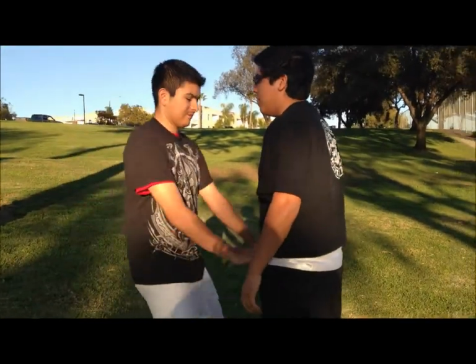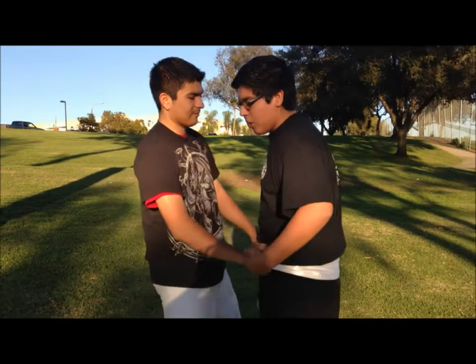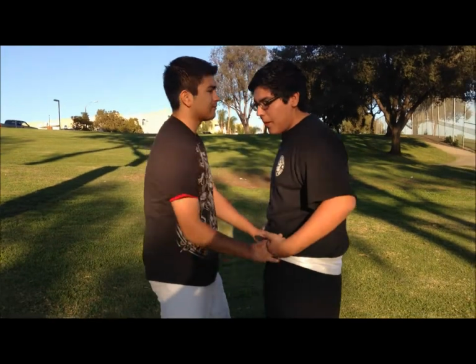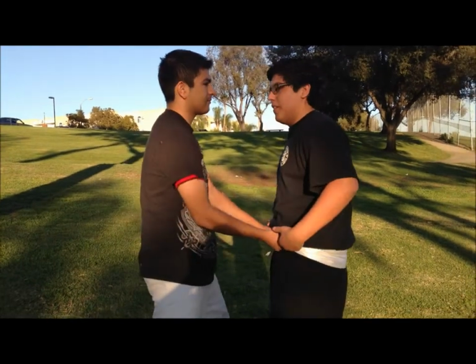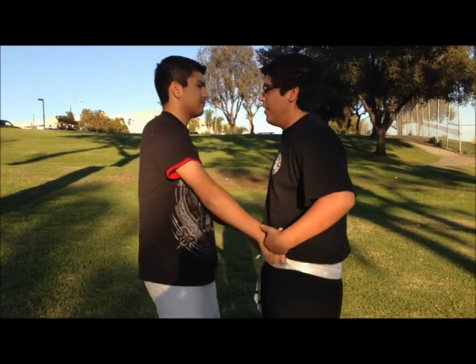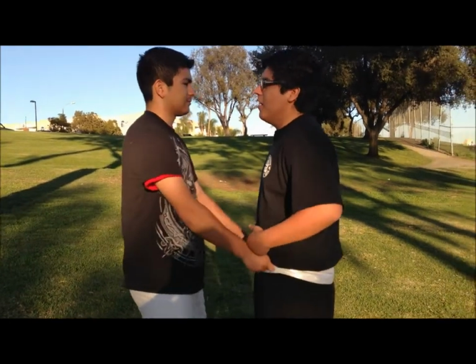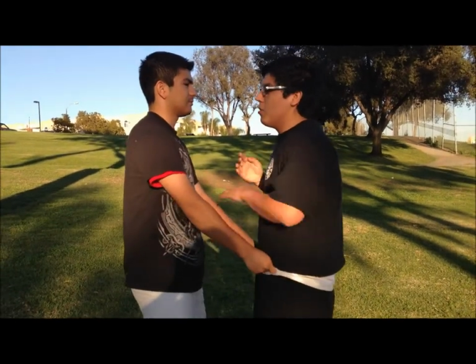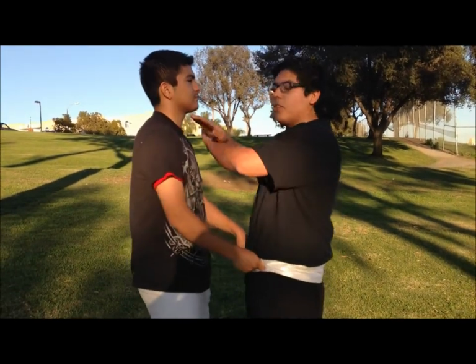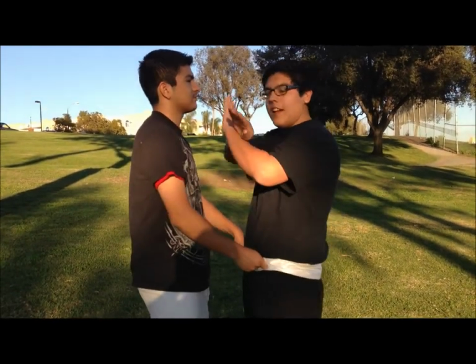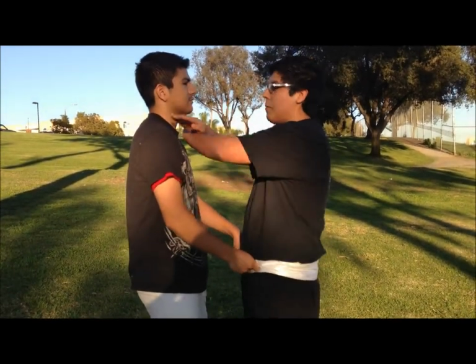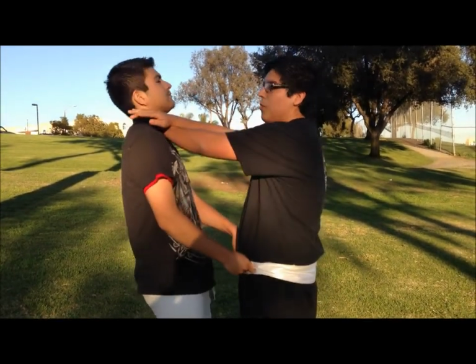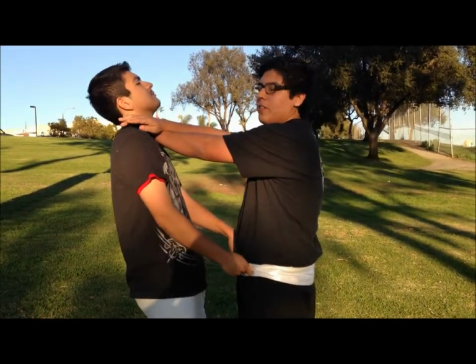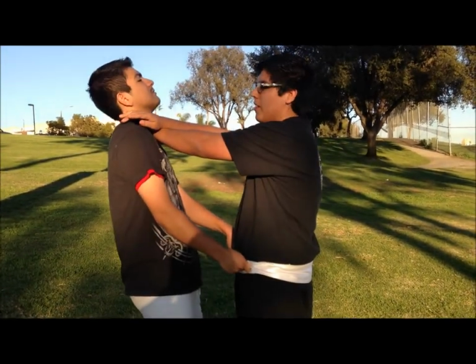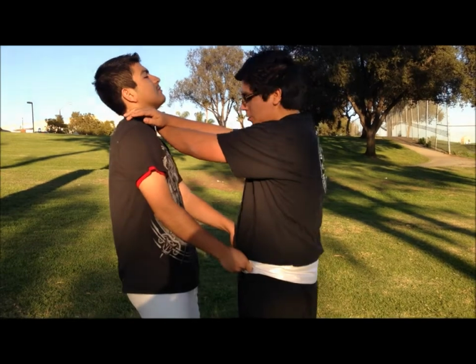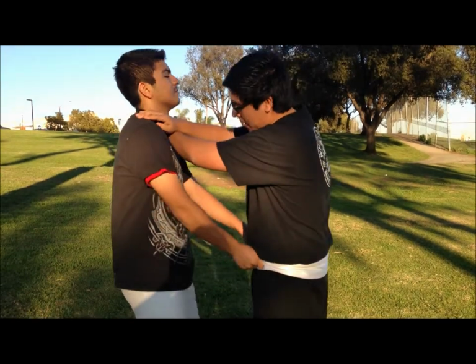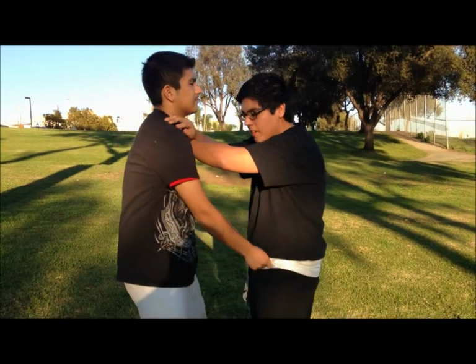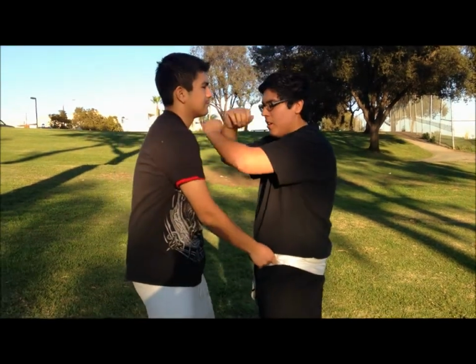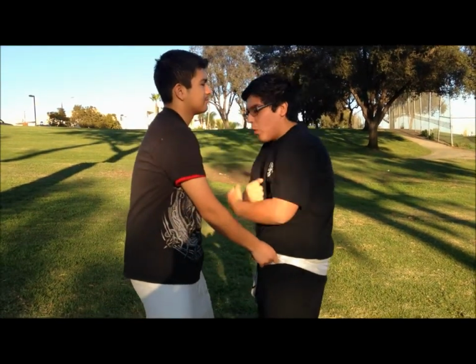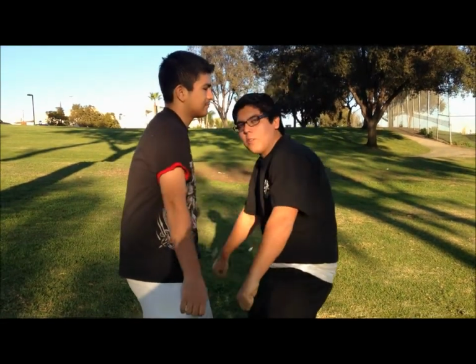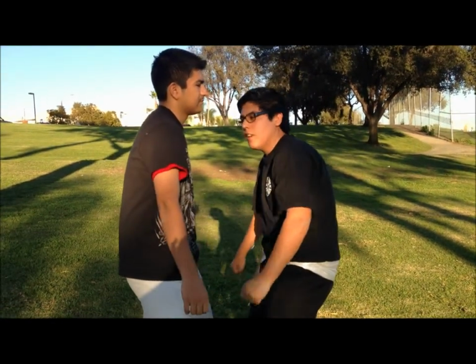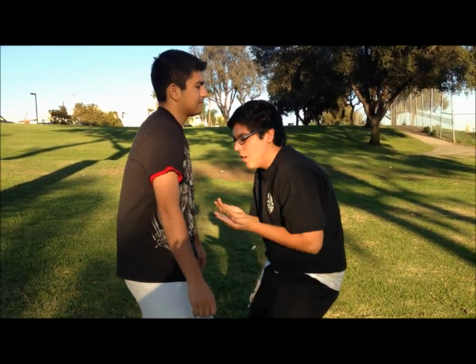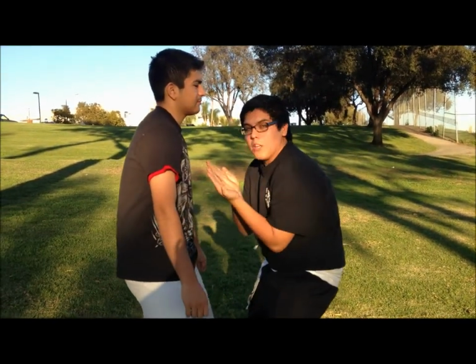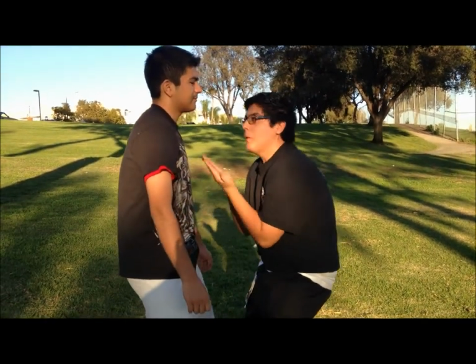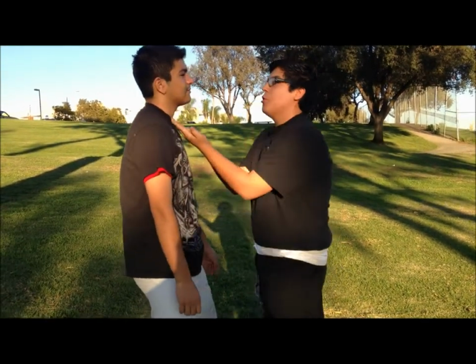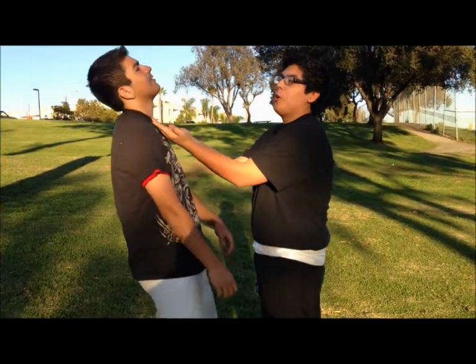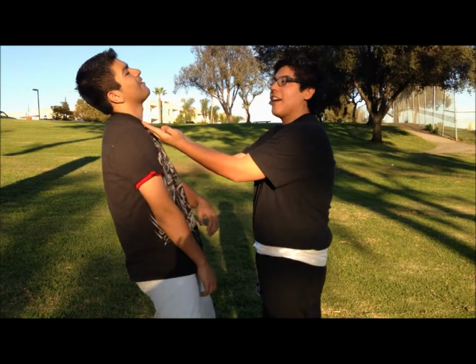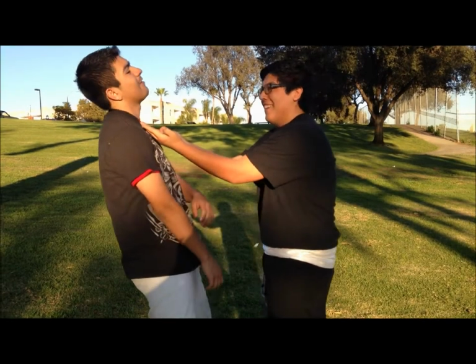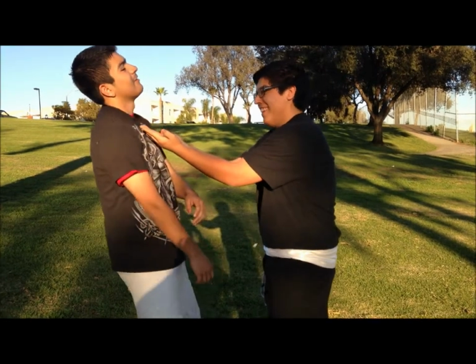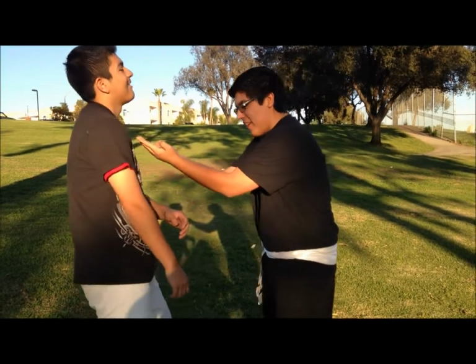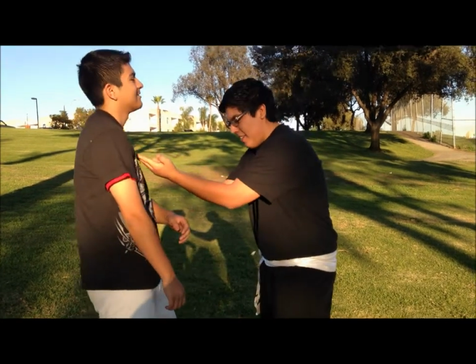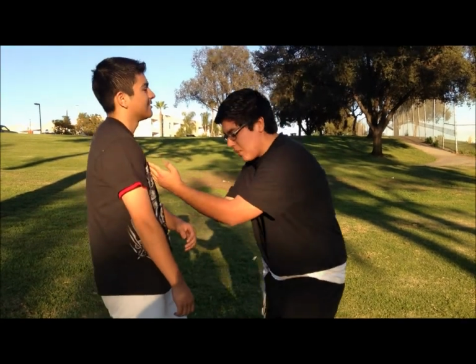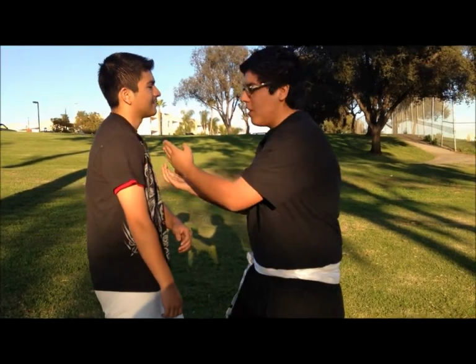So he goes for your belt, you double hand chop him to the throat, you step out, you break the hold, you double spear him to the throat again, then you step in close.